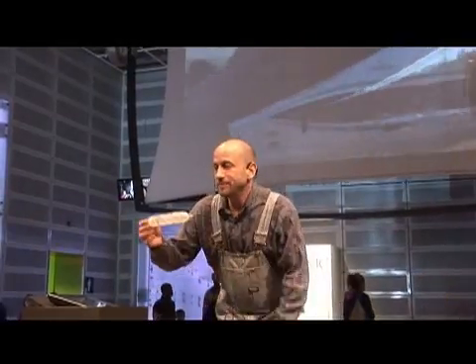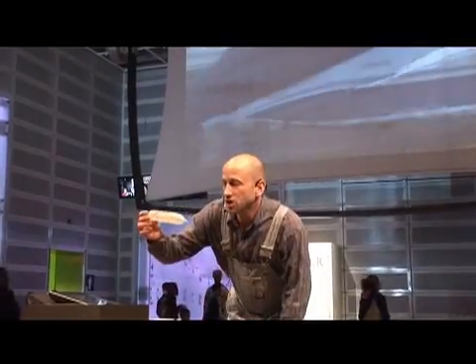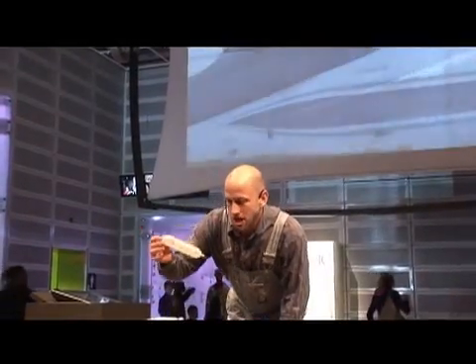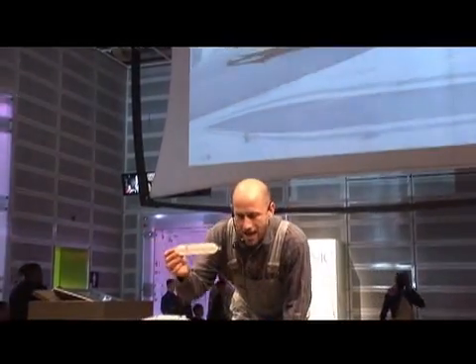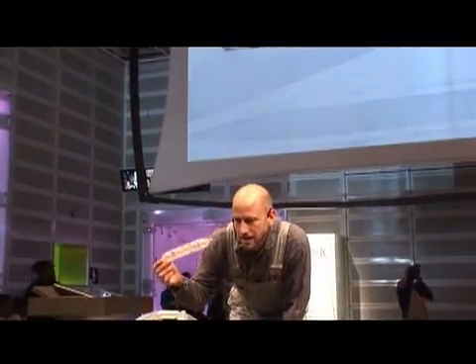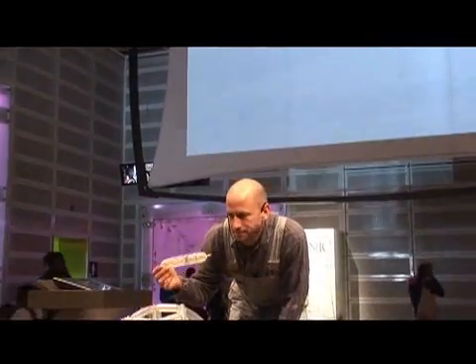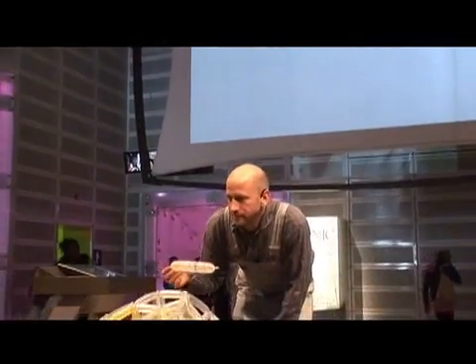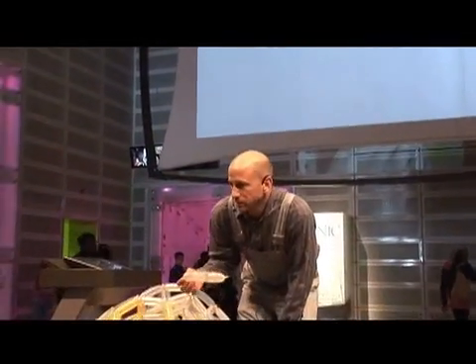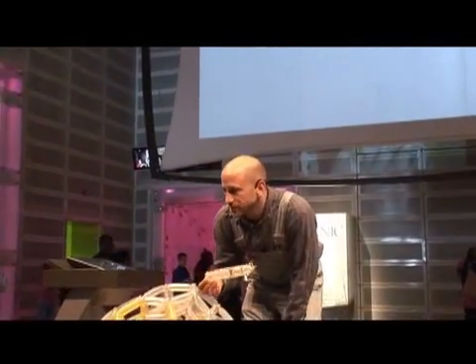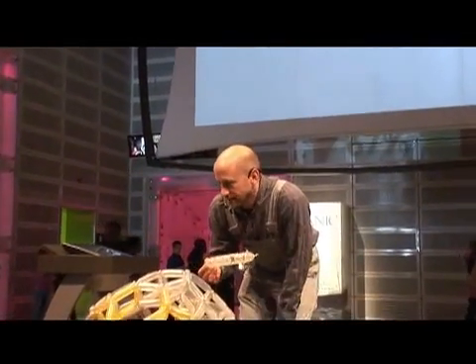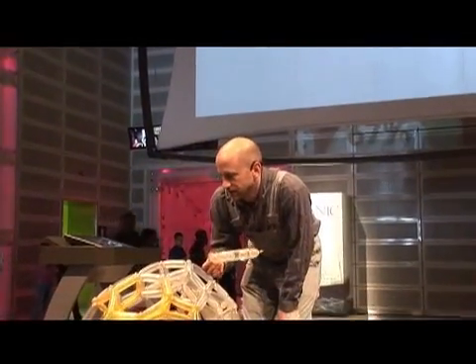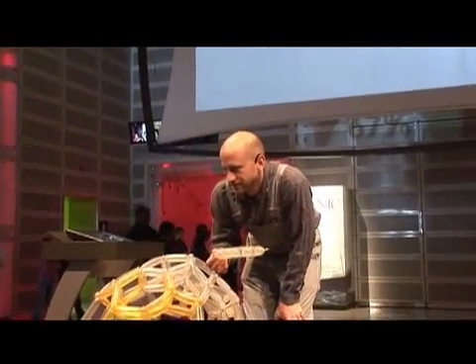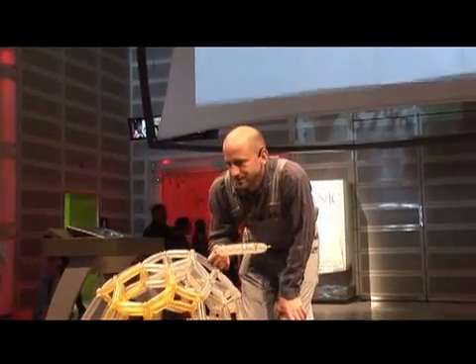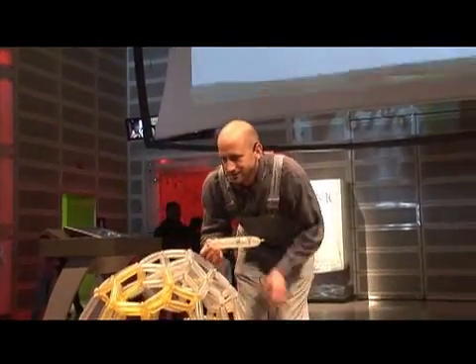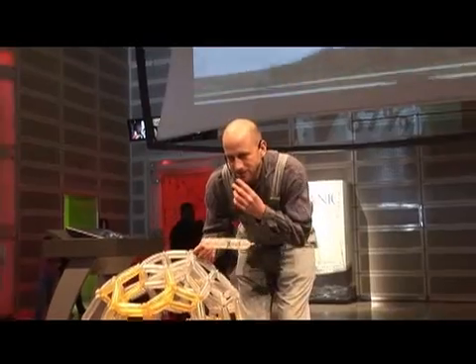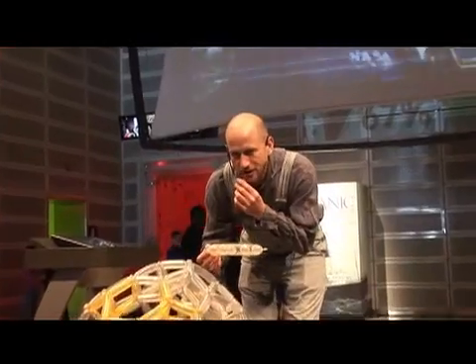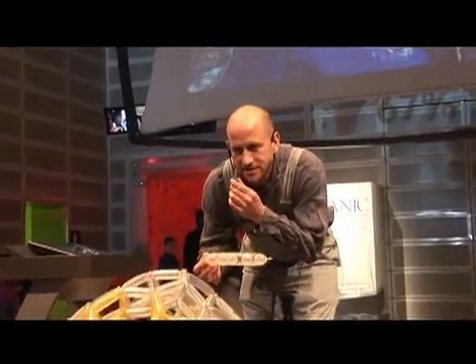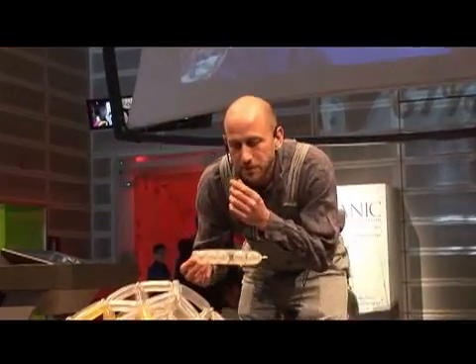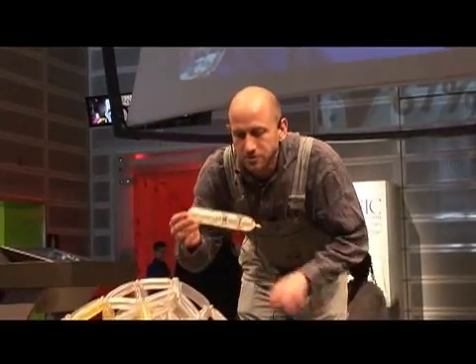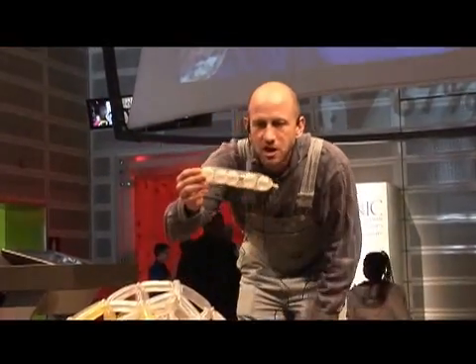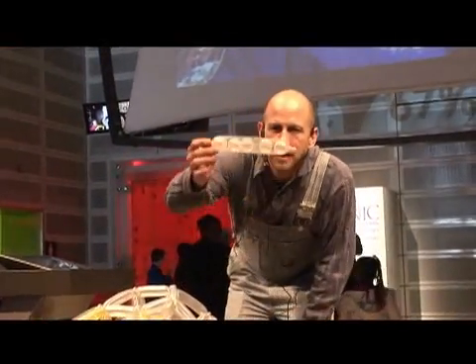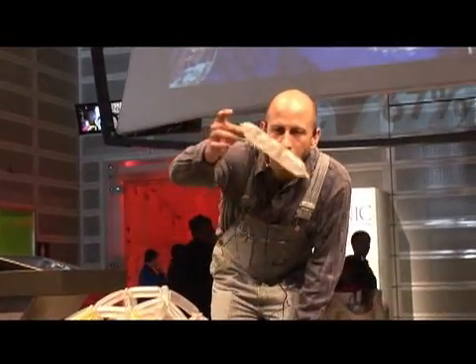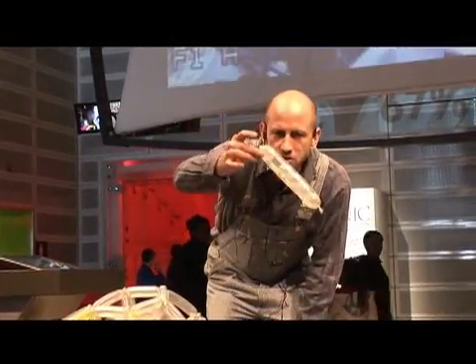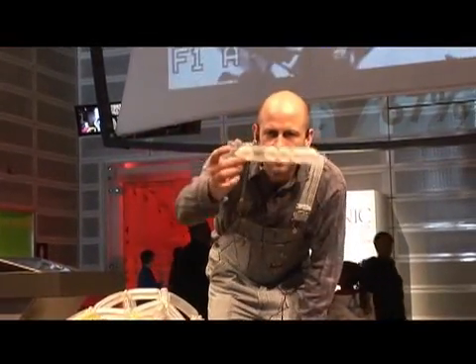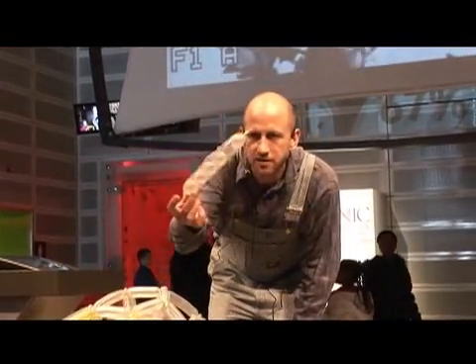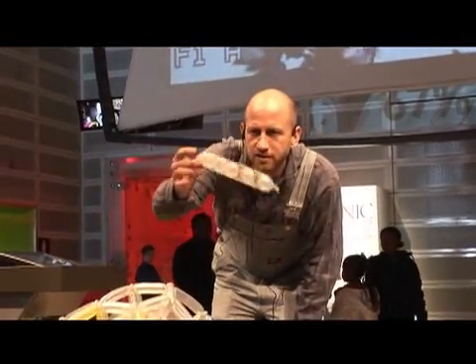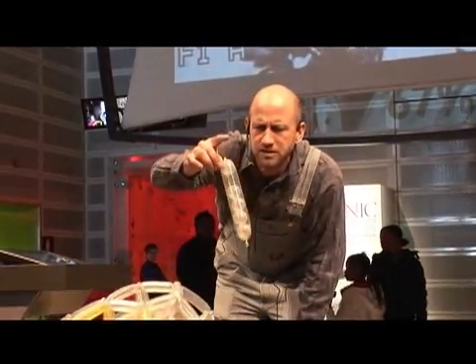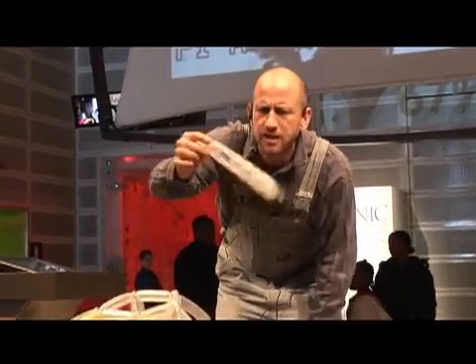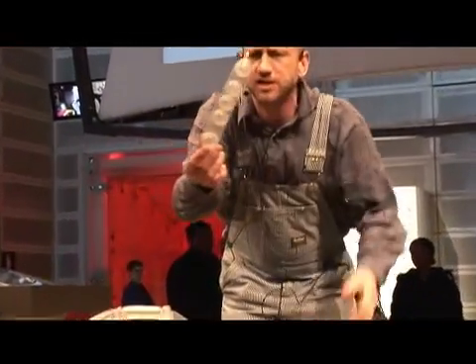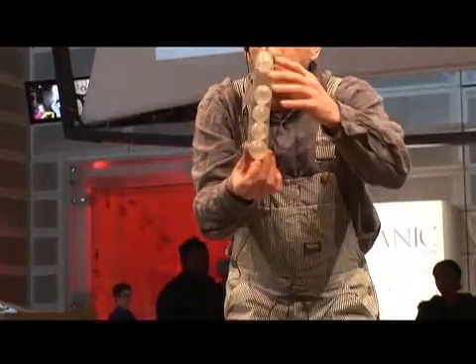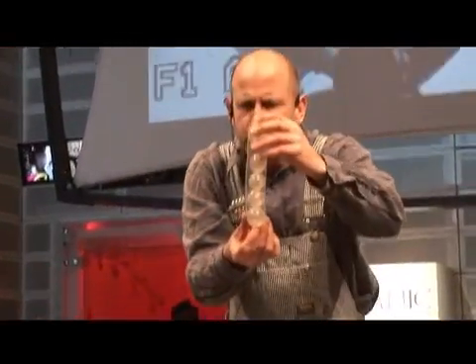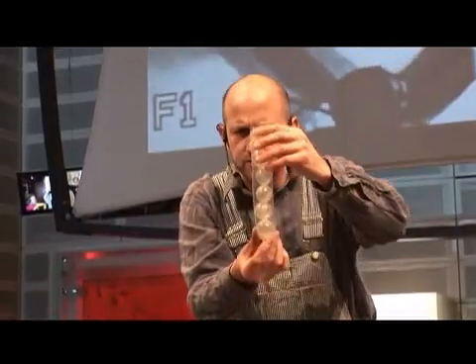My name is Sean, and I'm a balloonatic. That means I'm crazy about balloons, but I can also do some things that are very scientific with balloons.